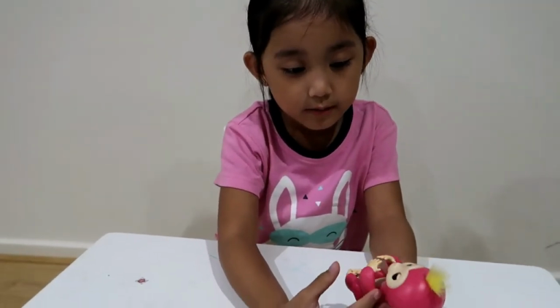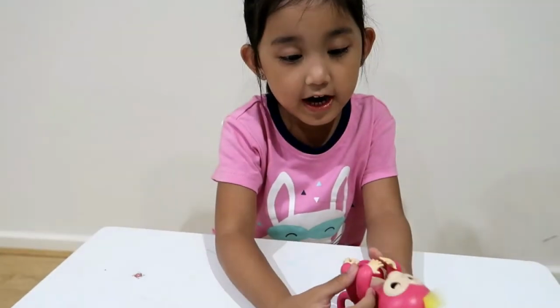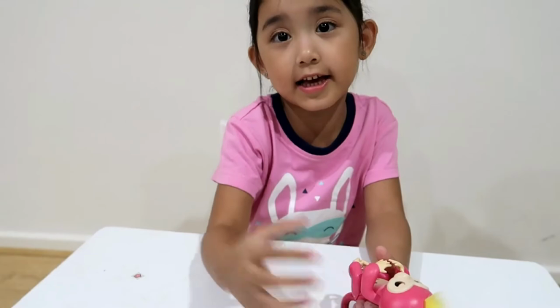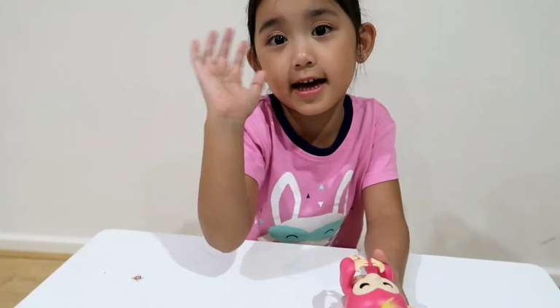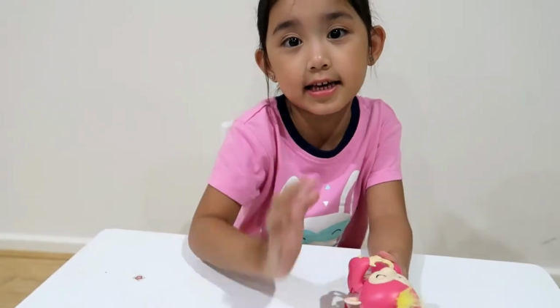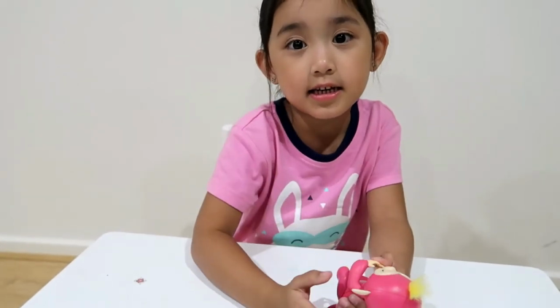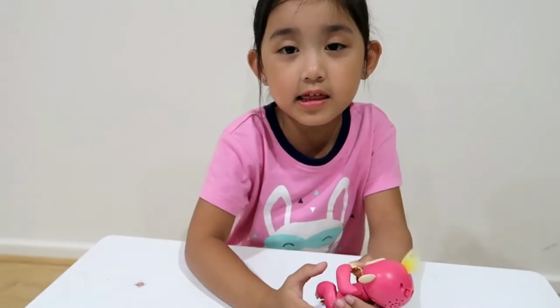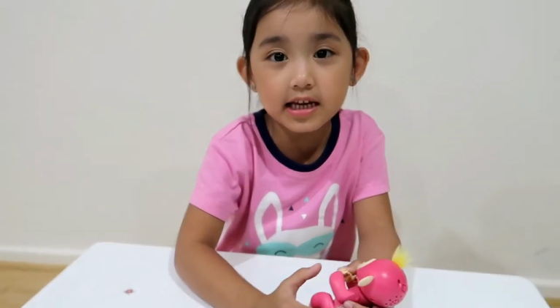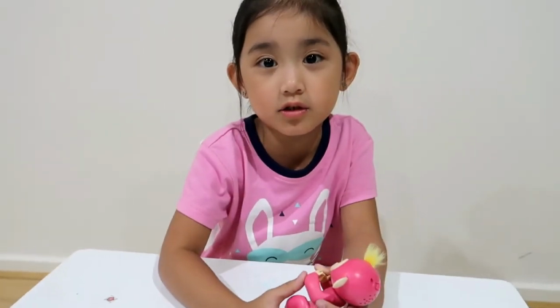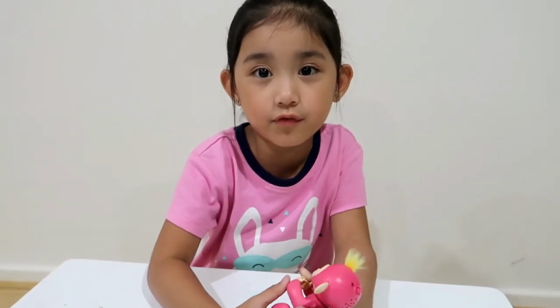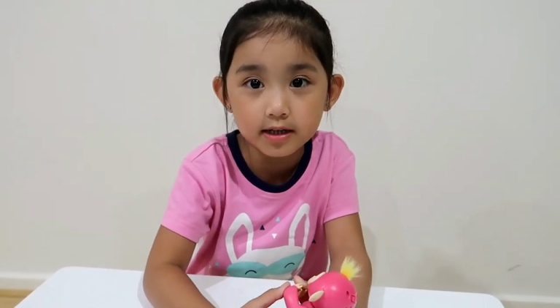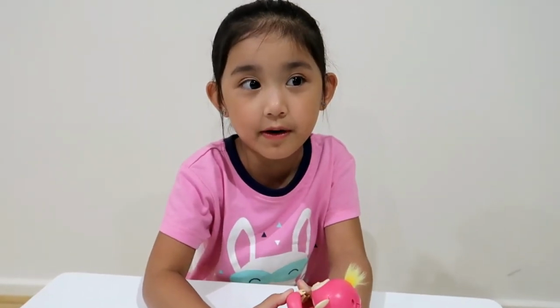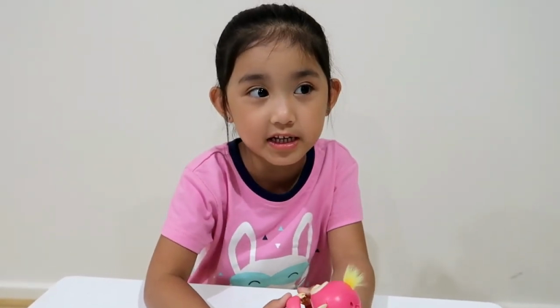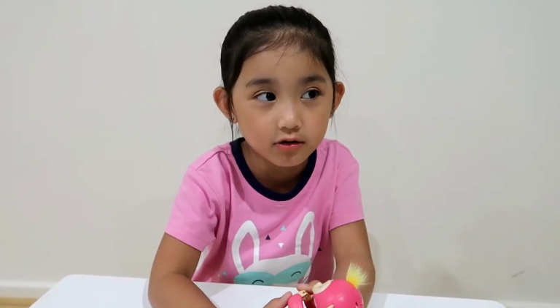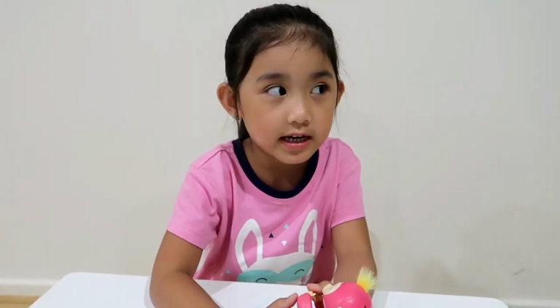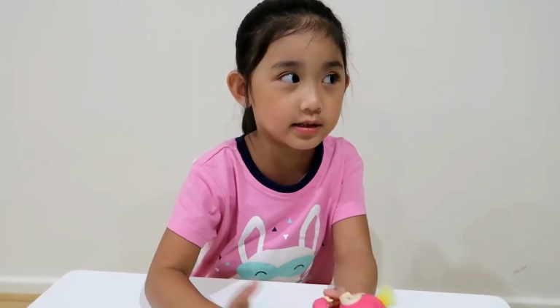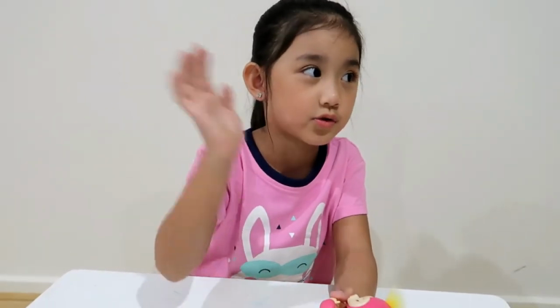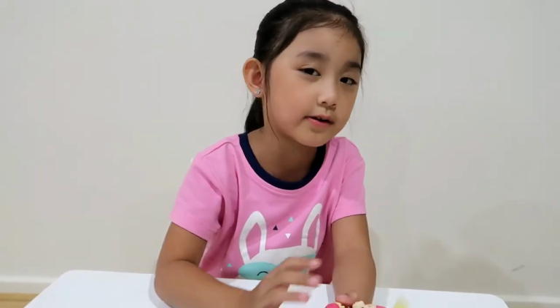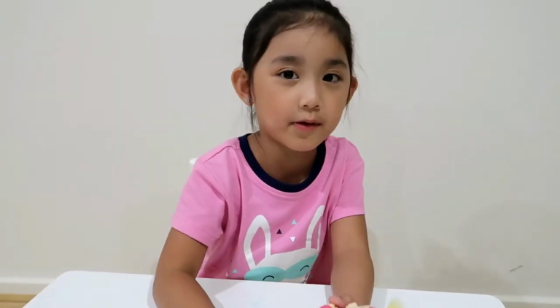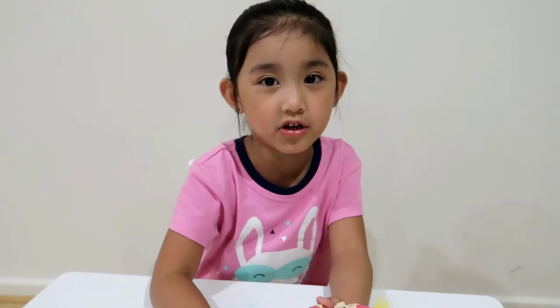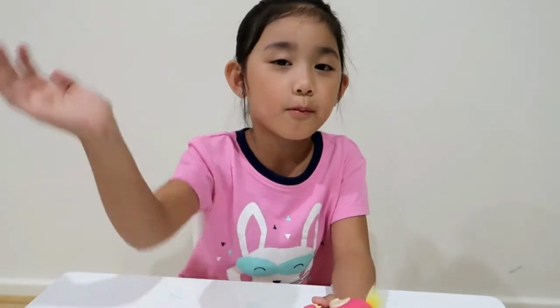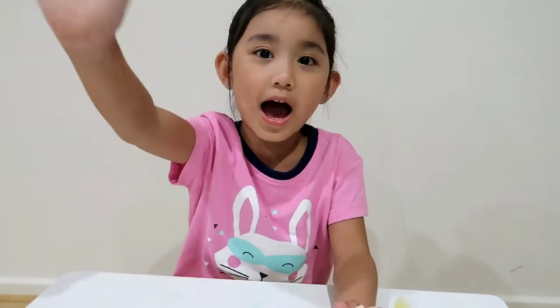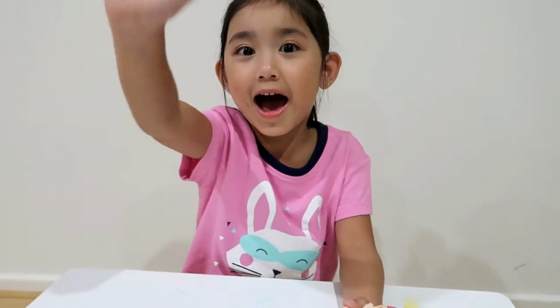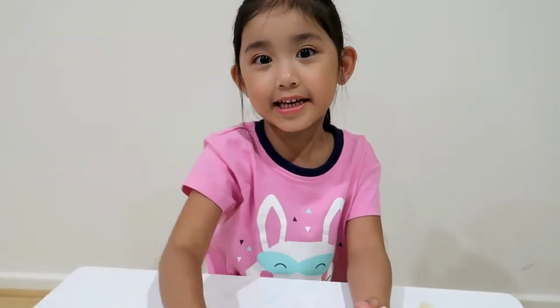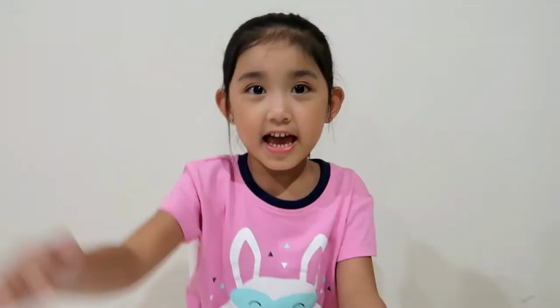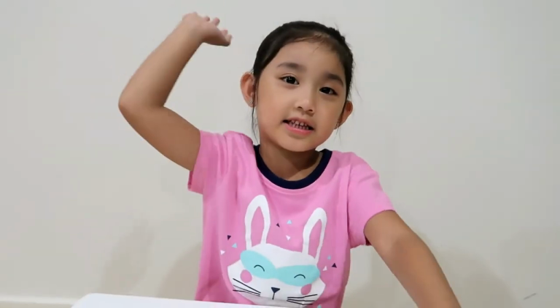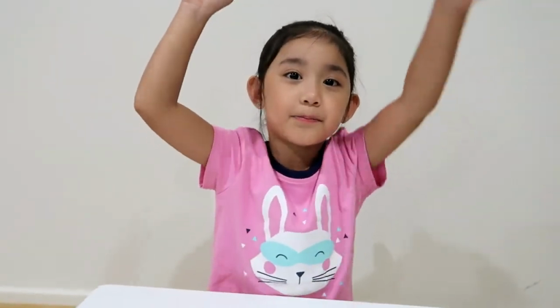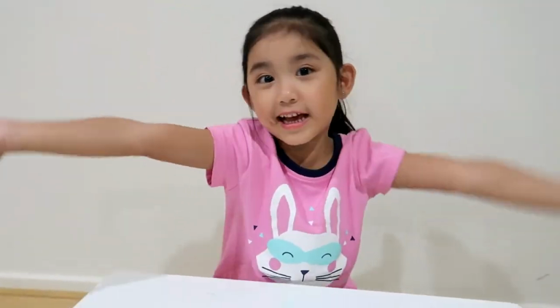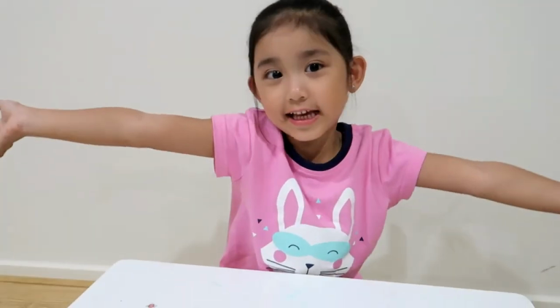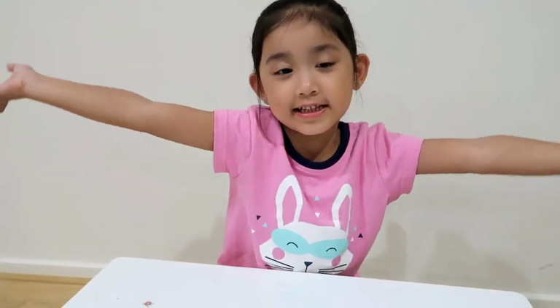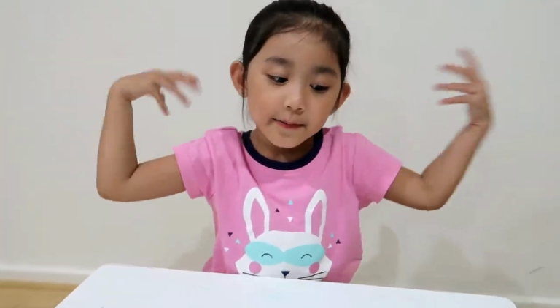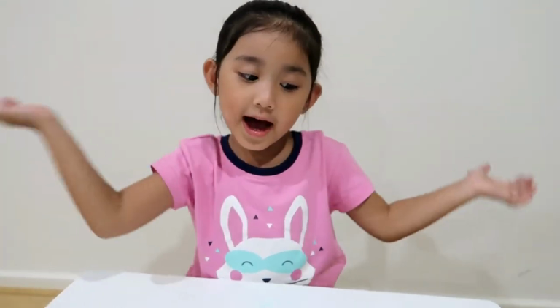Bye guys. Thank you for watching my video. And subscribe to my video. Bye bye. And keep playing. Bye.